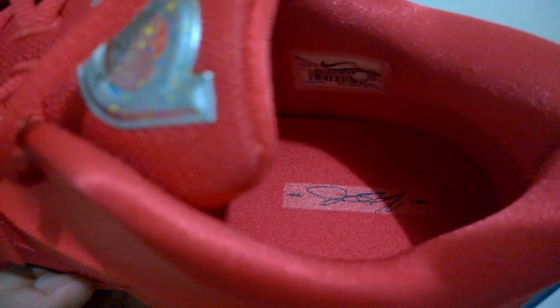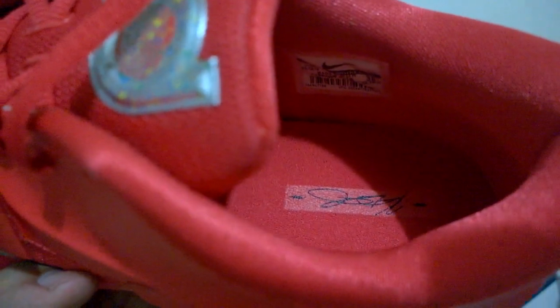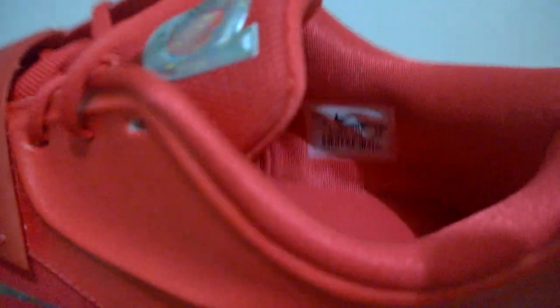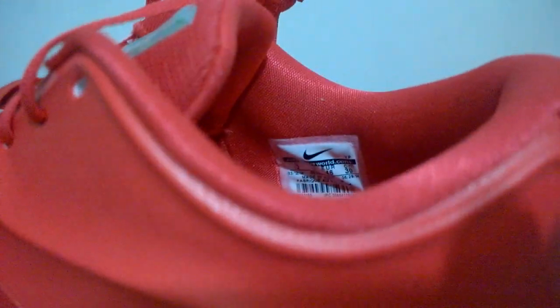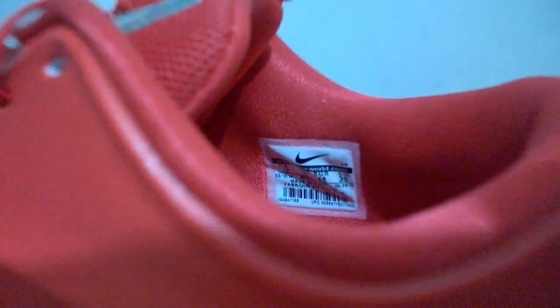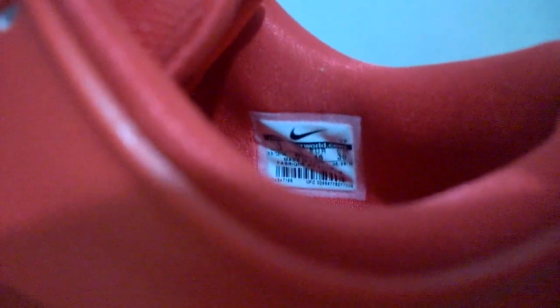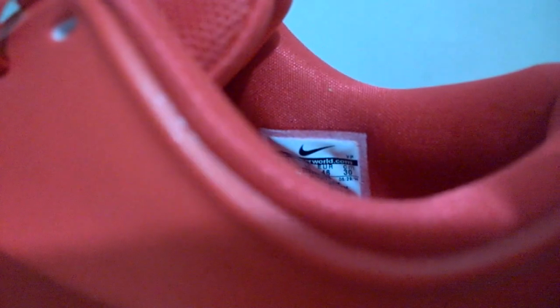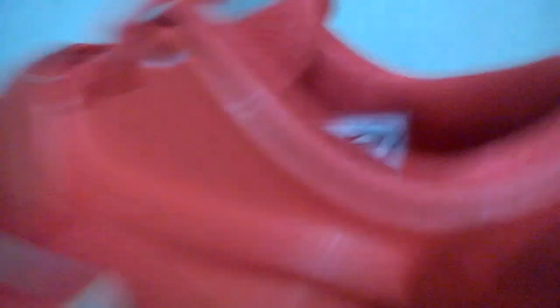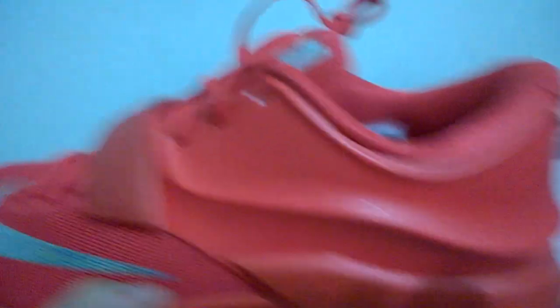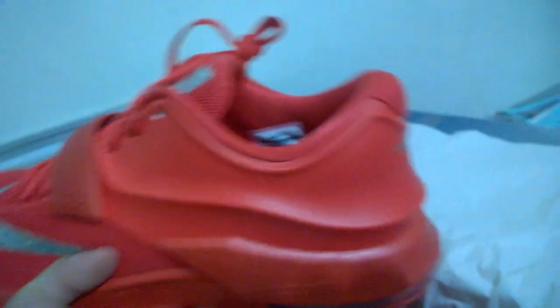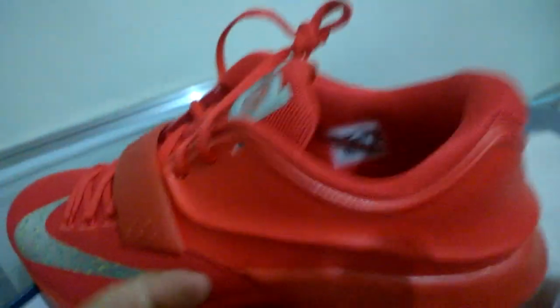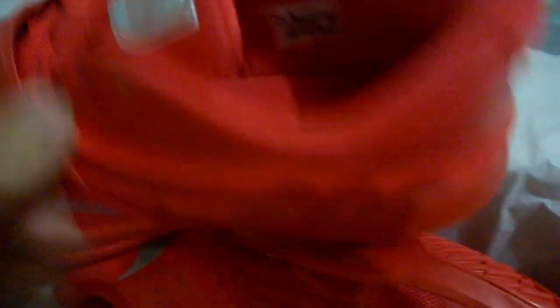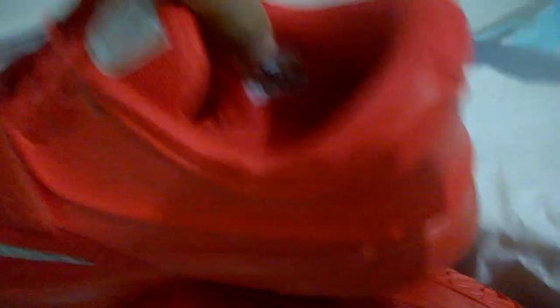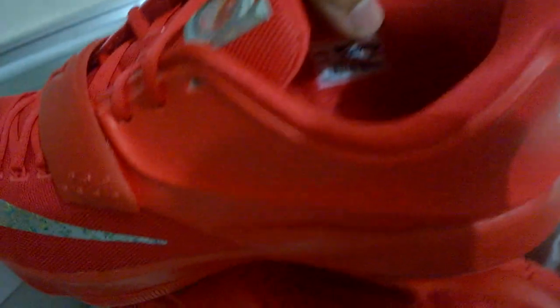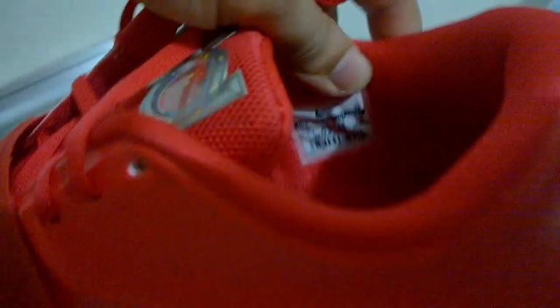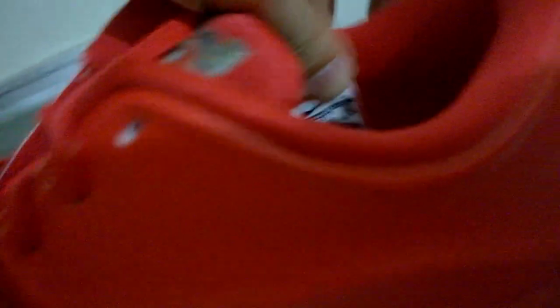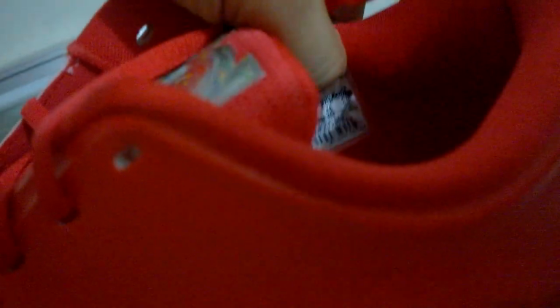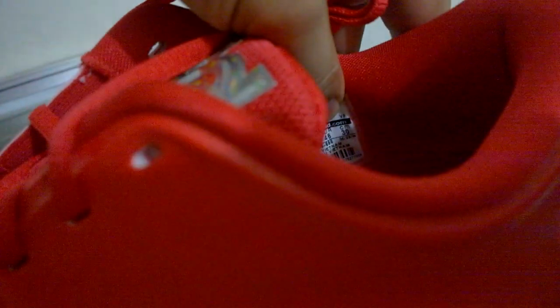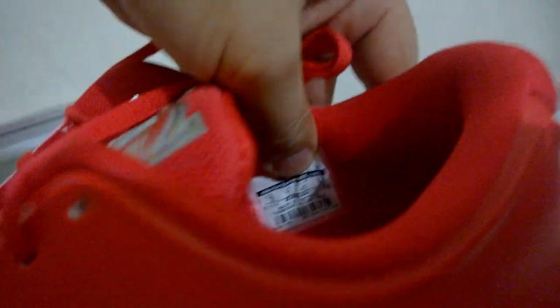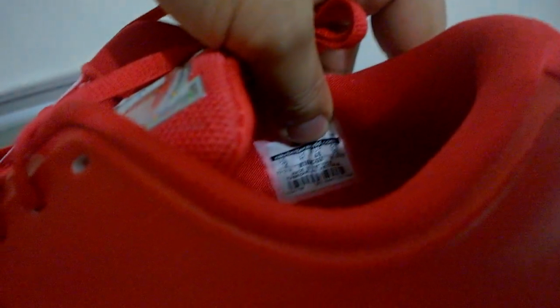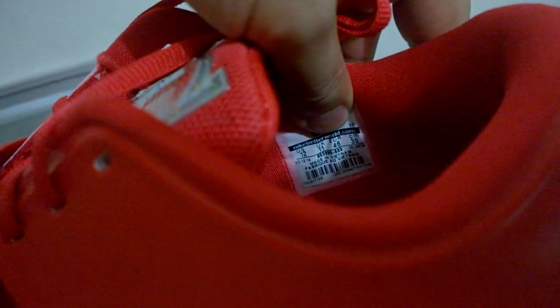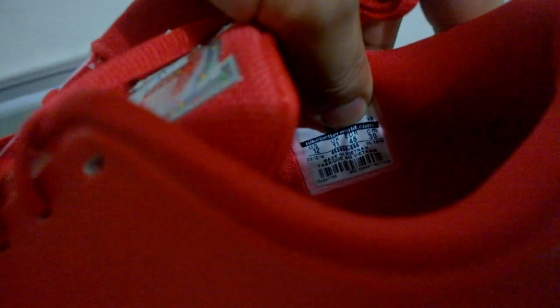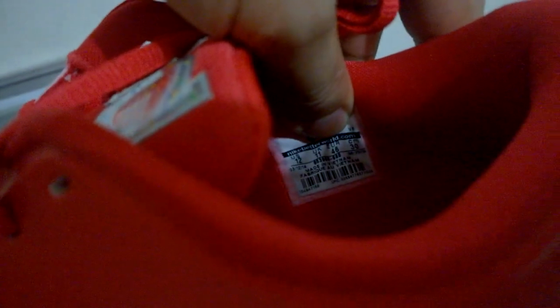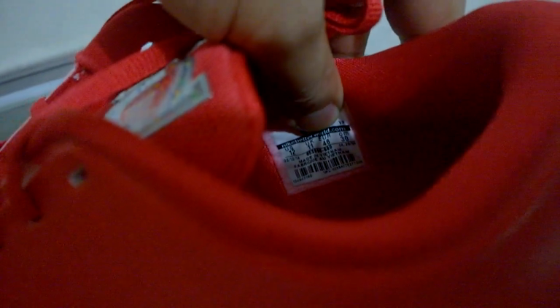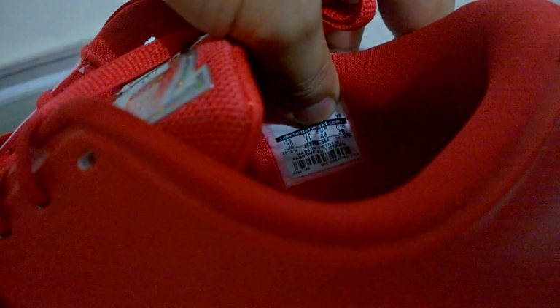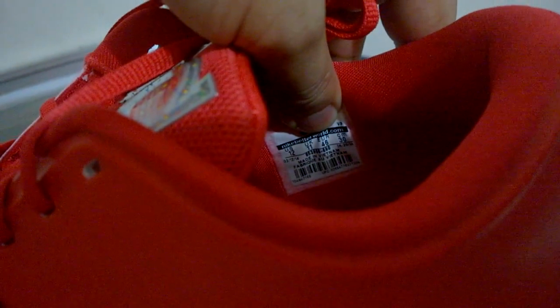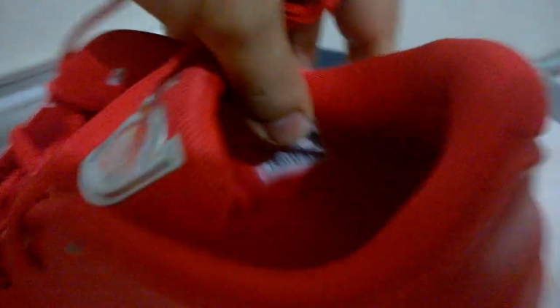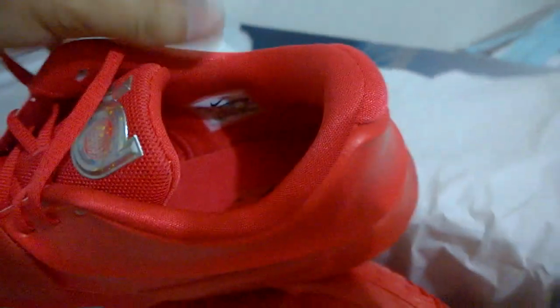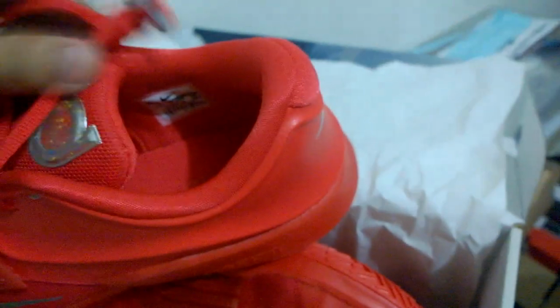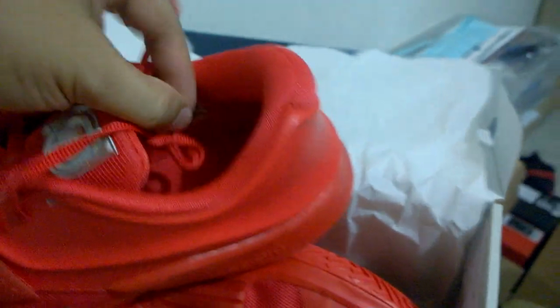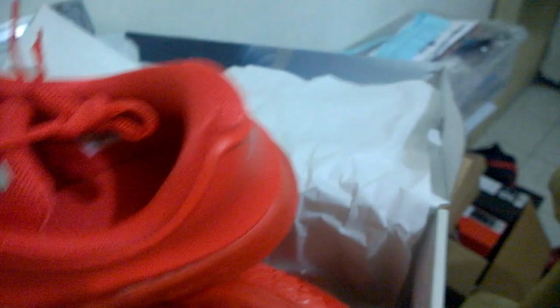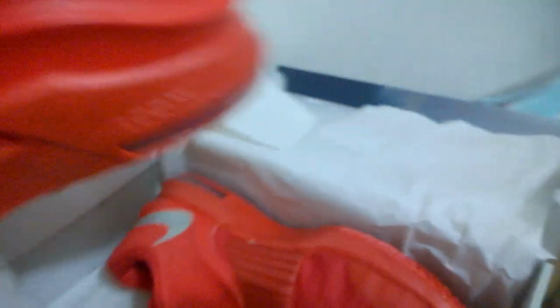The inside size tag — I don't see that much, but let's take a closer view. As you can see it's in size 12, left shoe.